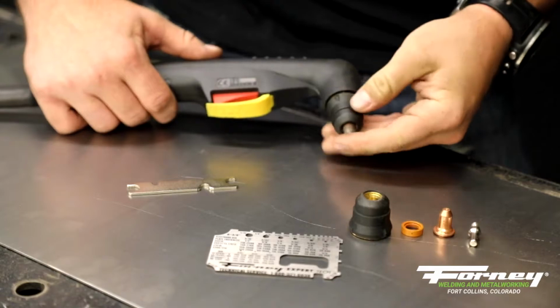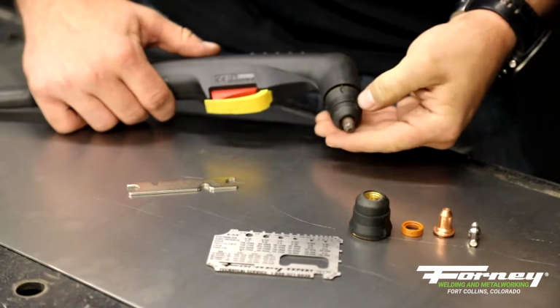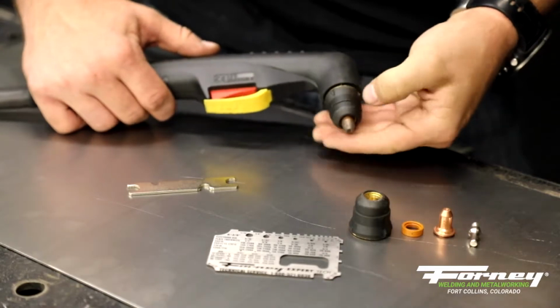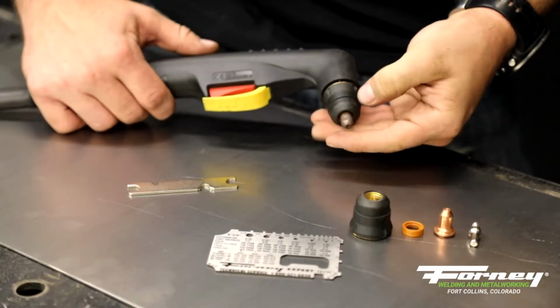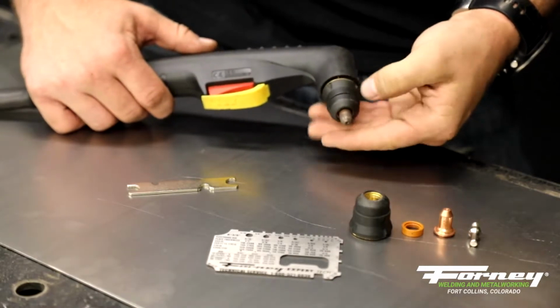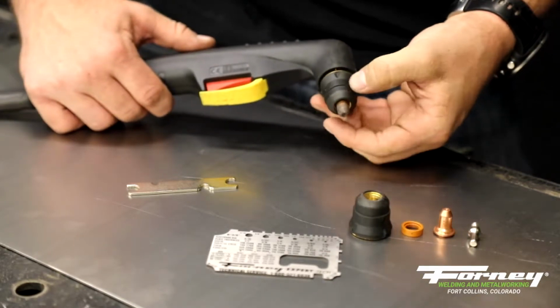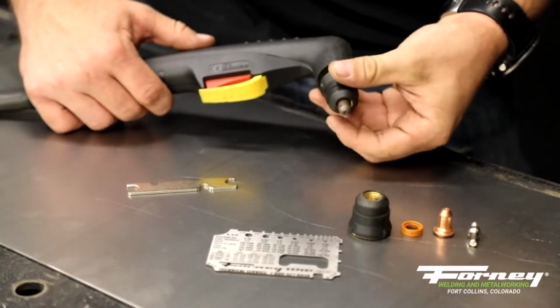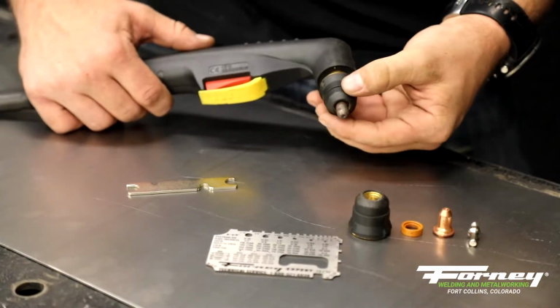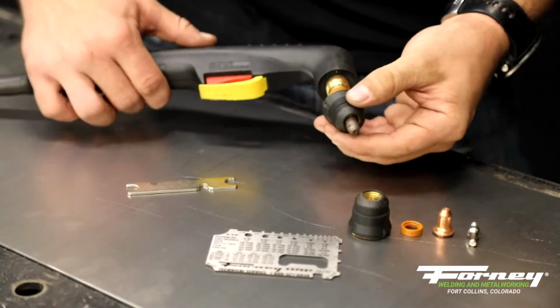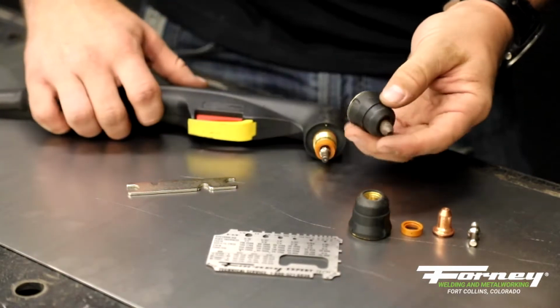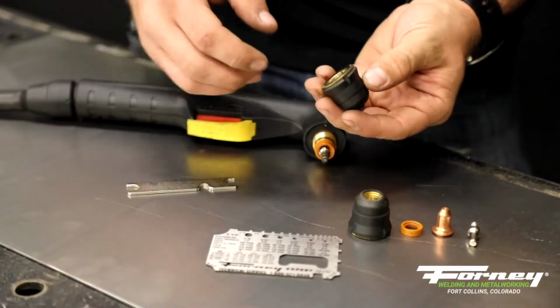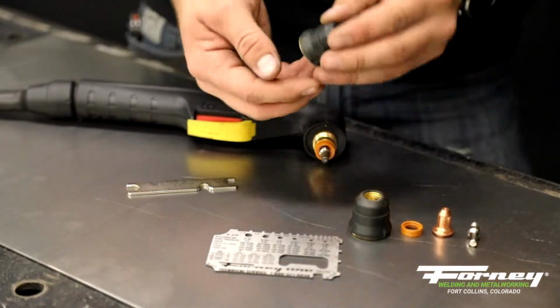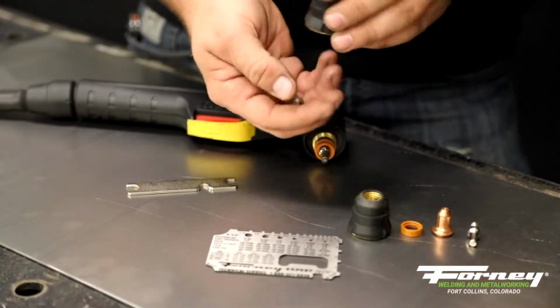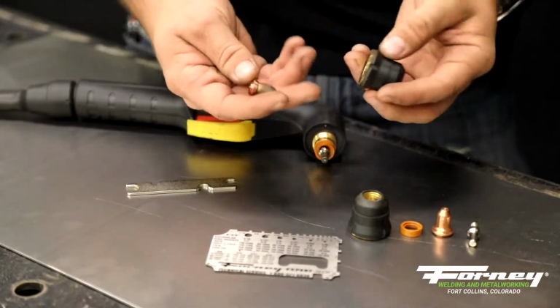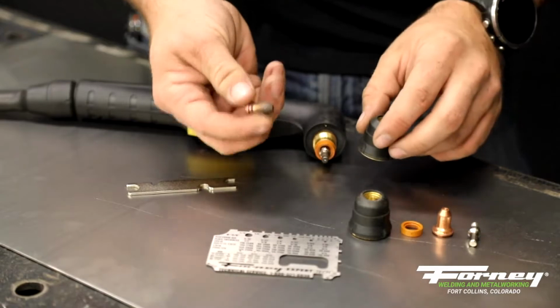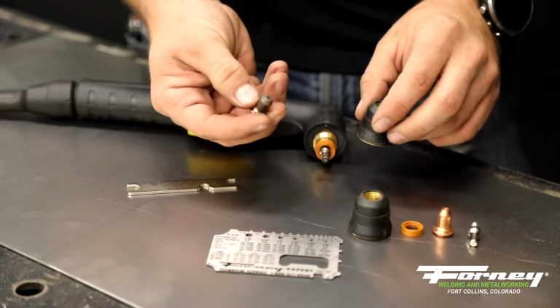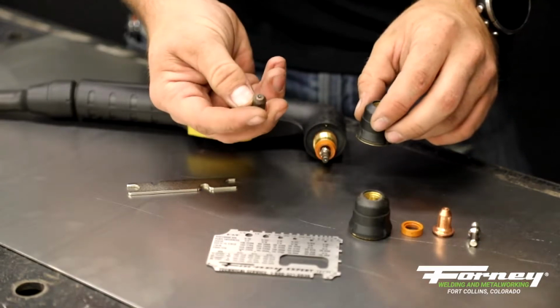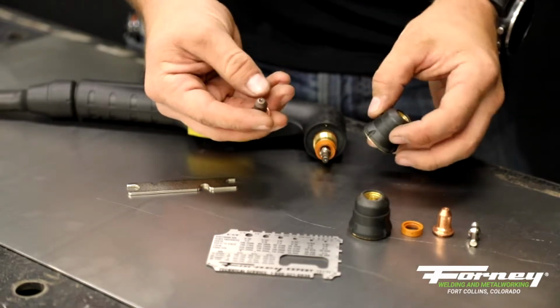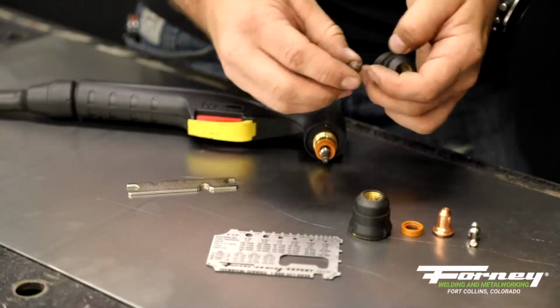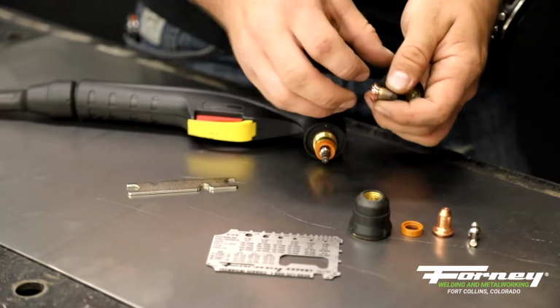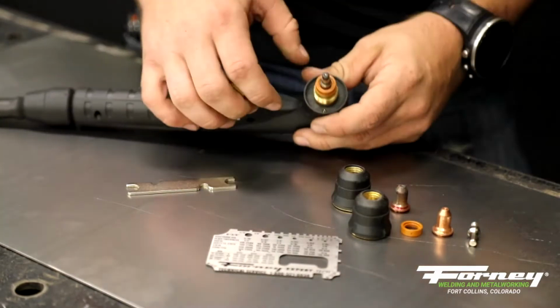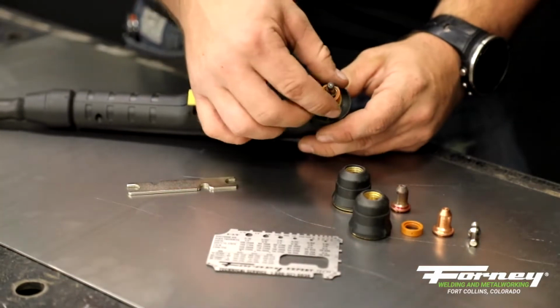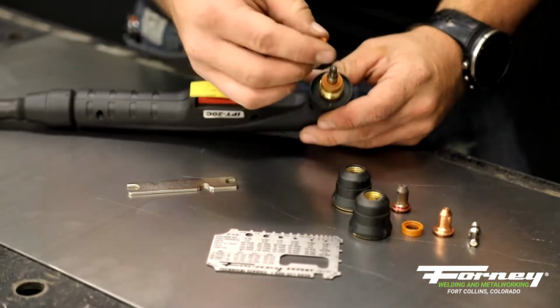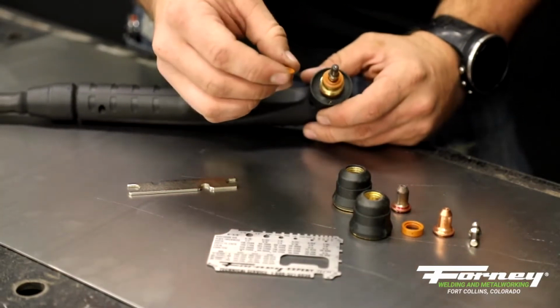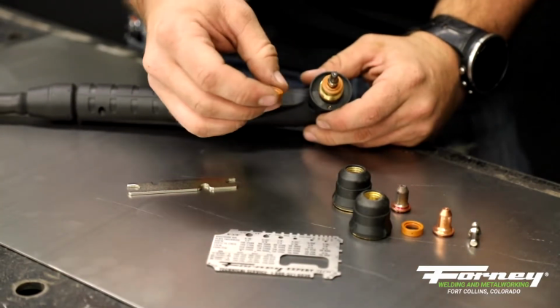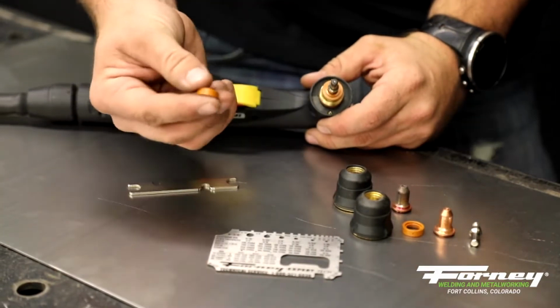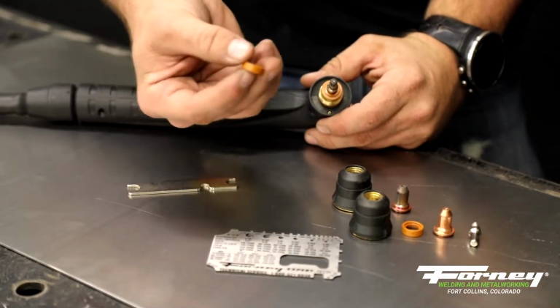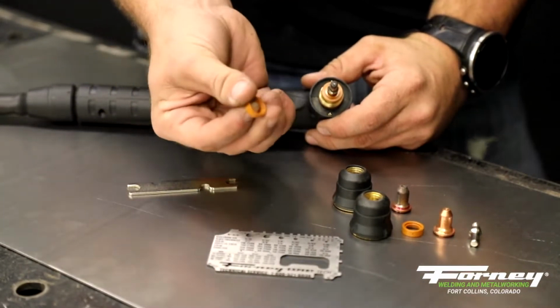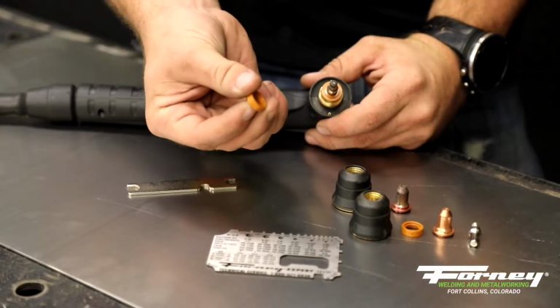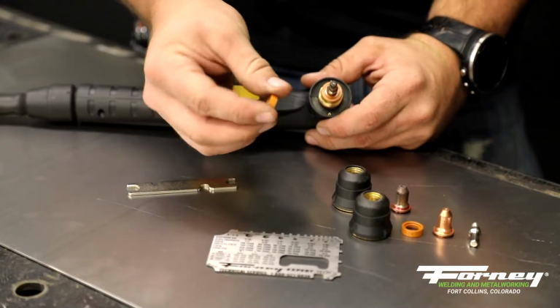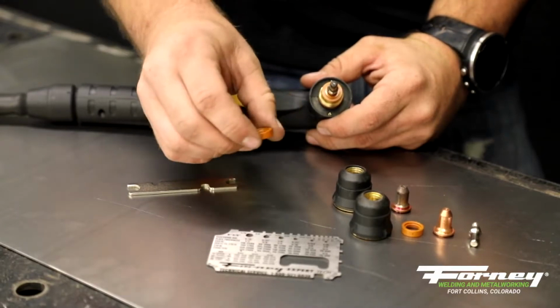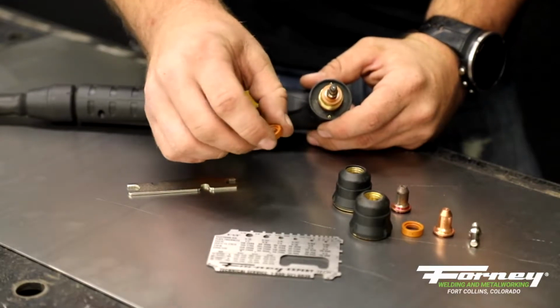When you're taking these off, you're going to unthread your nozzle, and when it comes off, it's going to bring with it its cutting tip. You can take your swirl ring off — you need to keep track of this, as a lot of the time this gets lost.